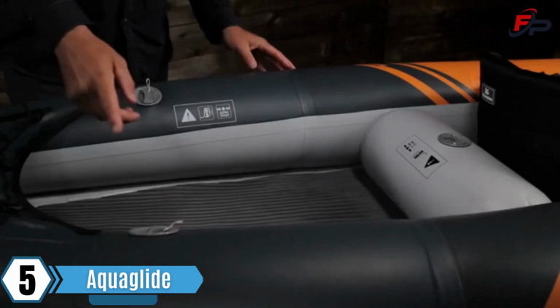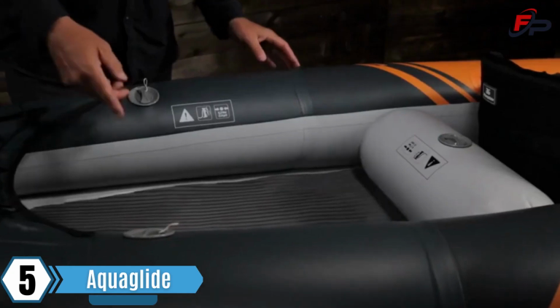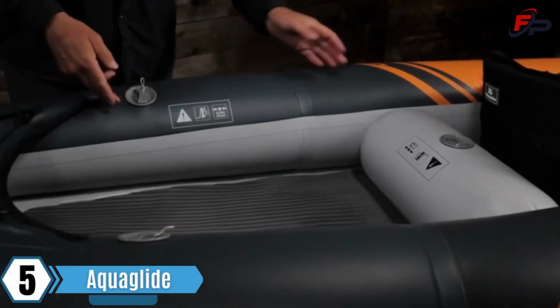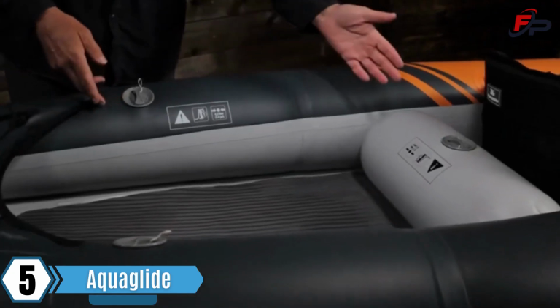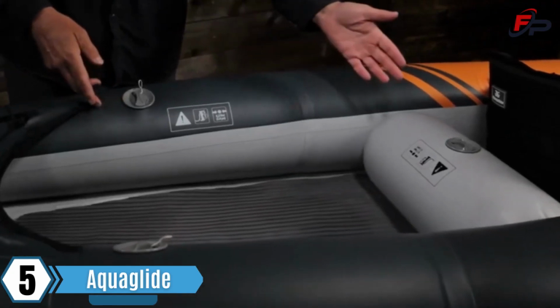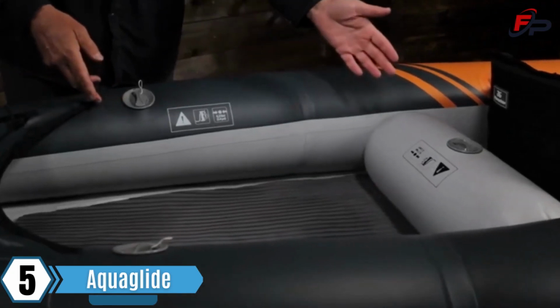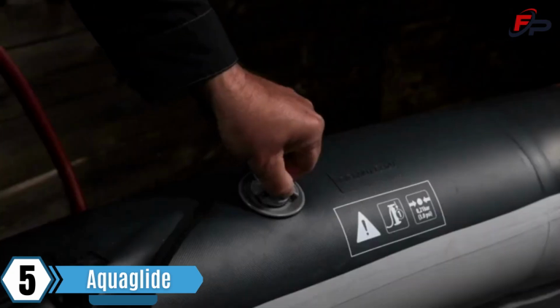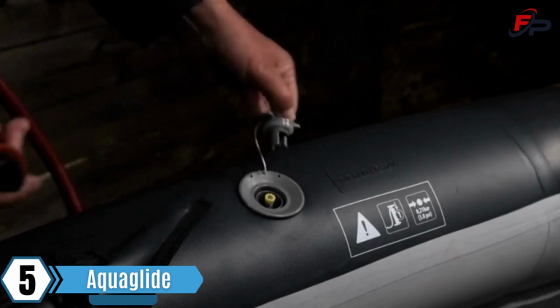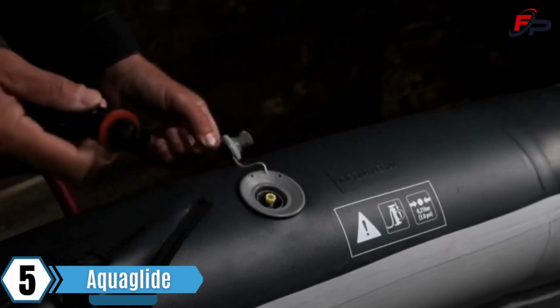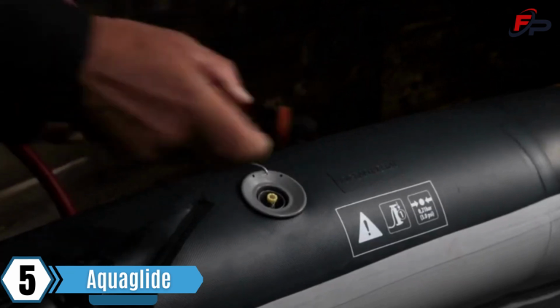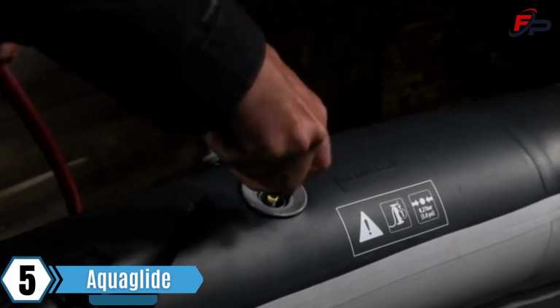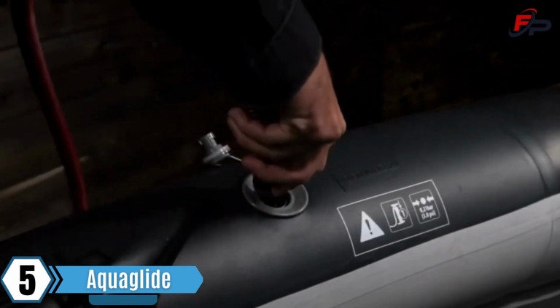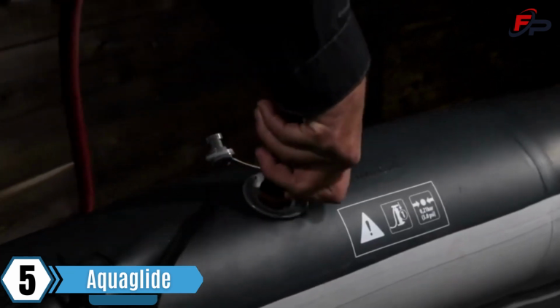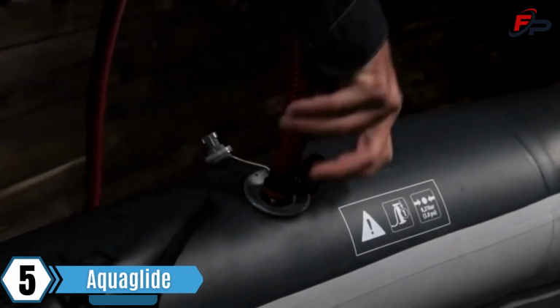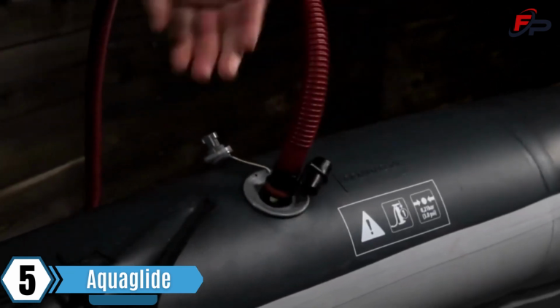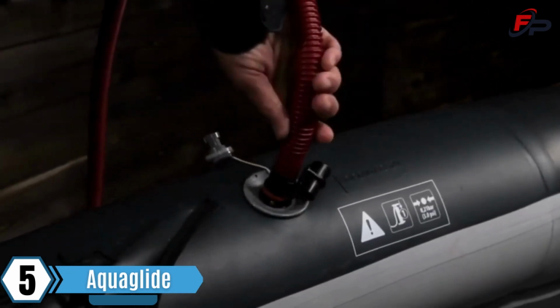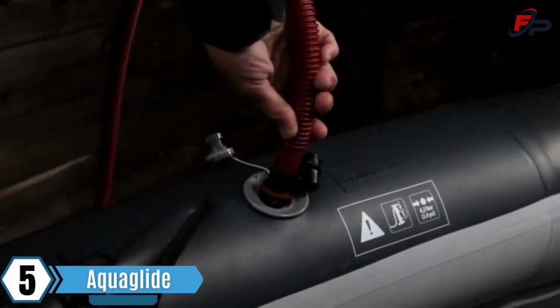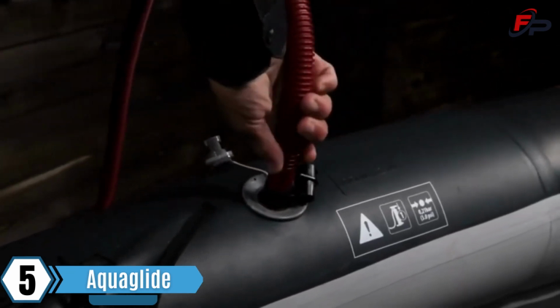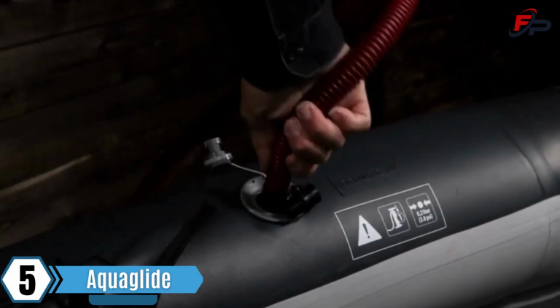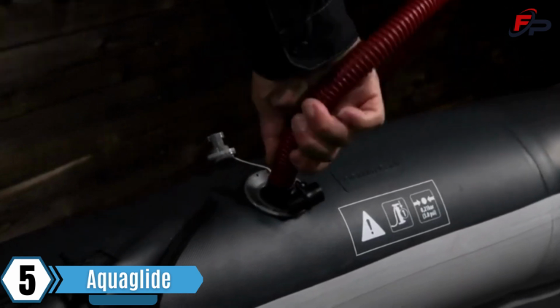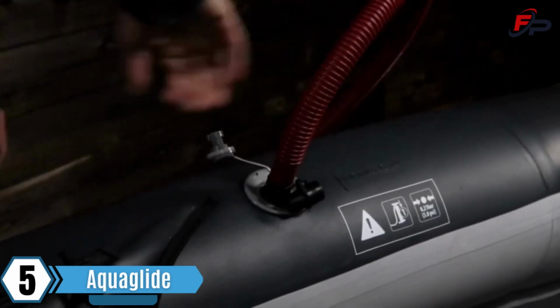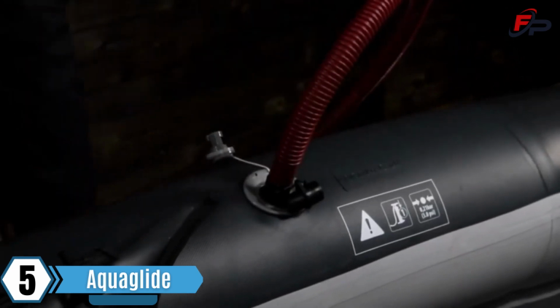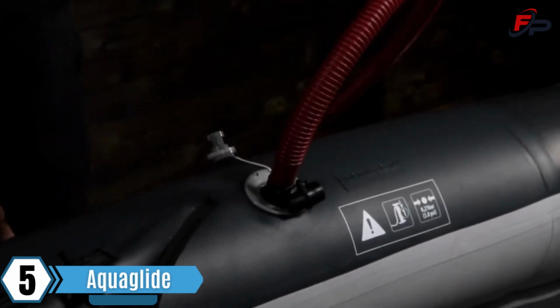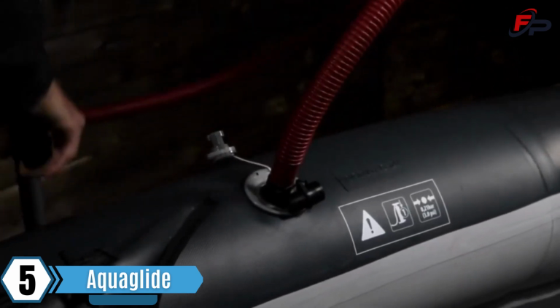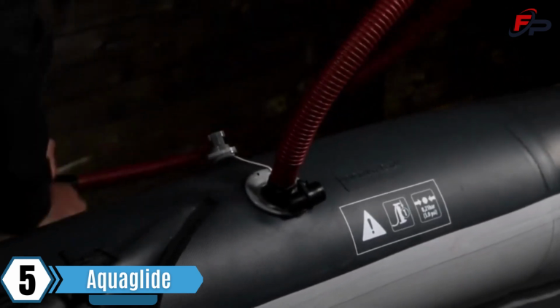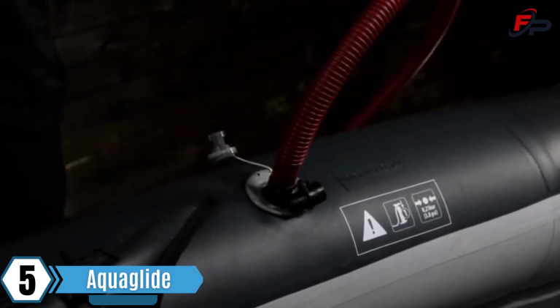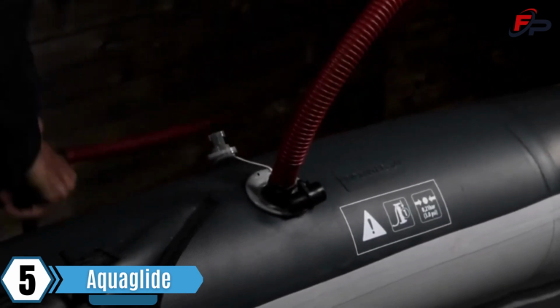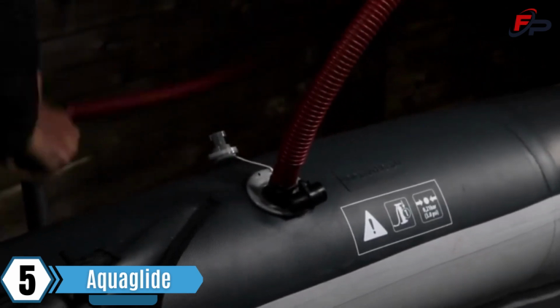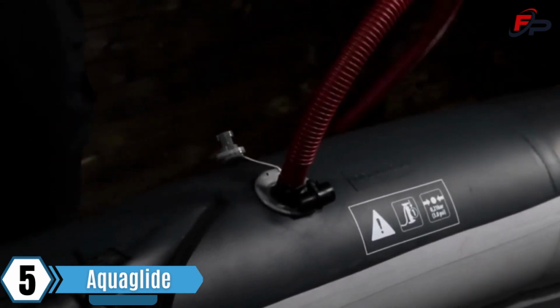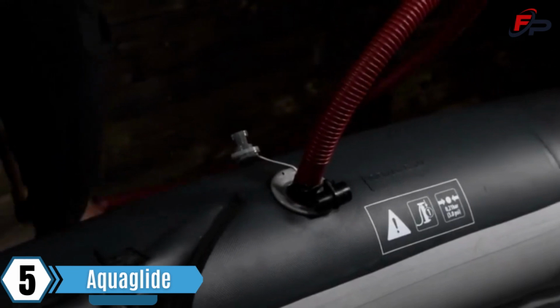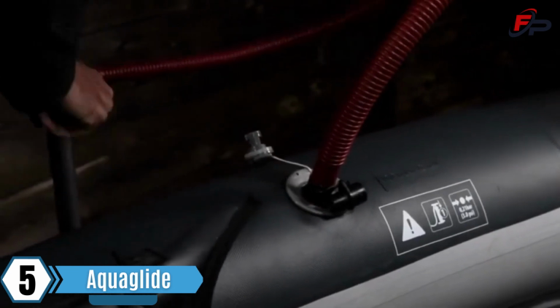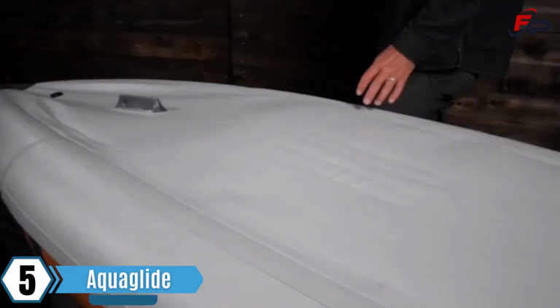Three easy access valves for inflating. It takes about 10 minutes to inflate with a hand pump. A 12 volt electric low pressure pump is recommended for quickness and ease, then a quick top off to proper pressure with a hand pump. Pumps are not included and are sold separately.